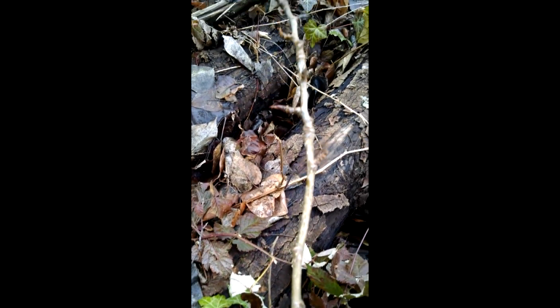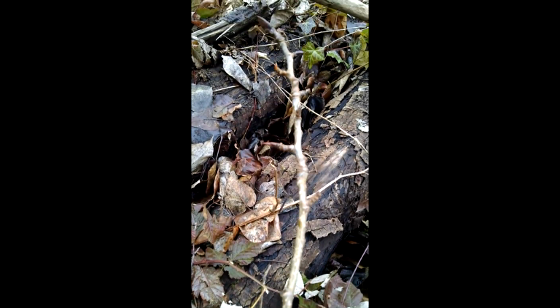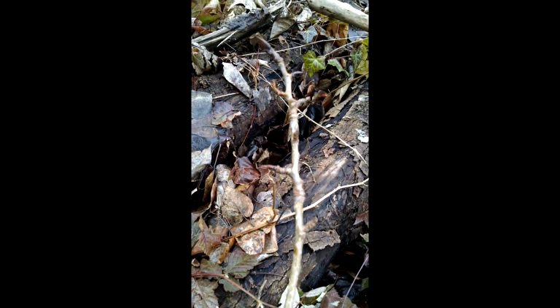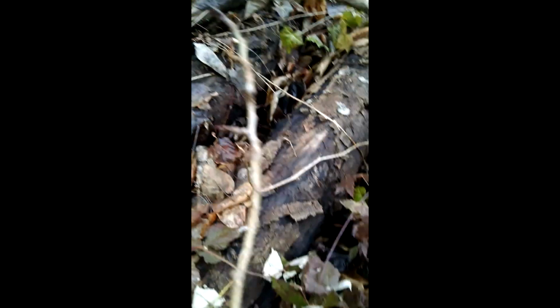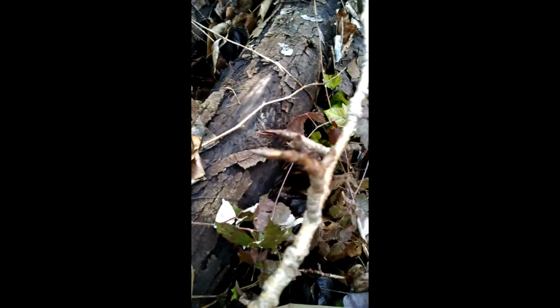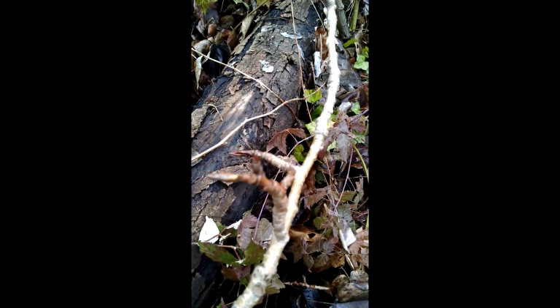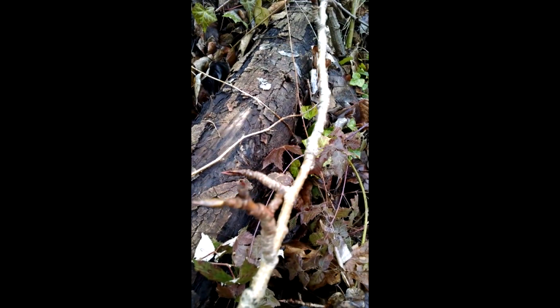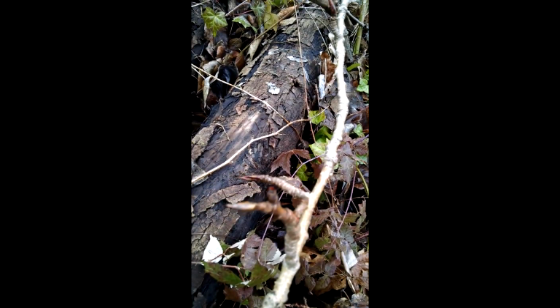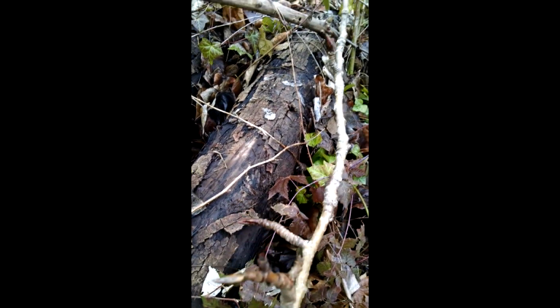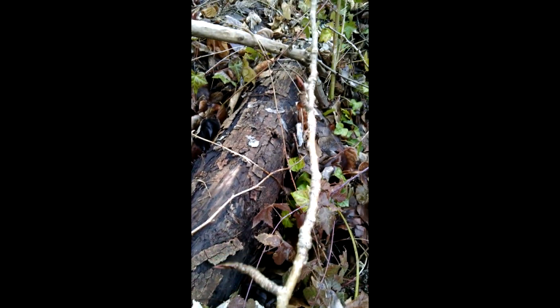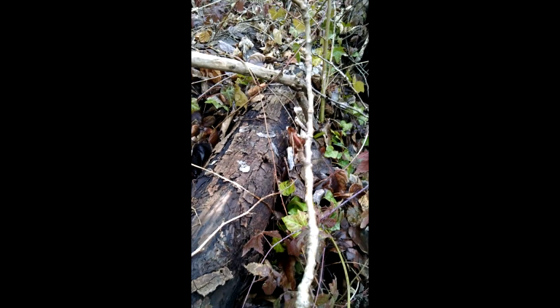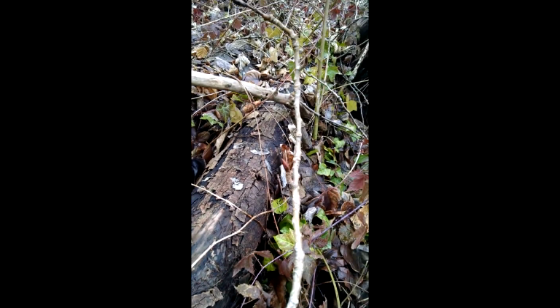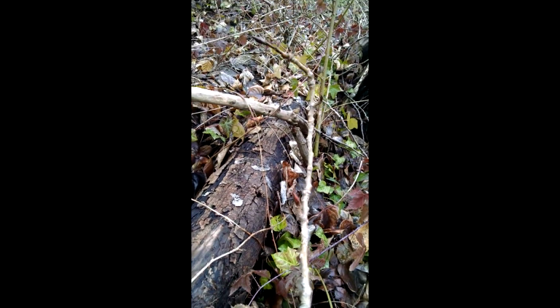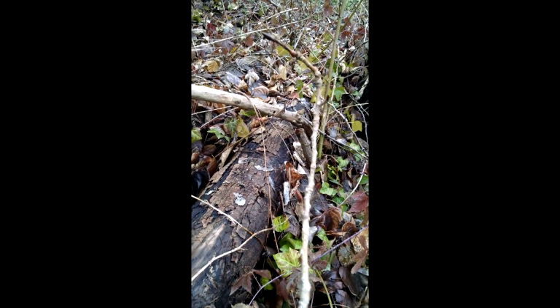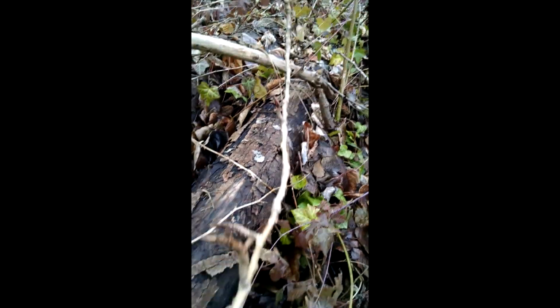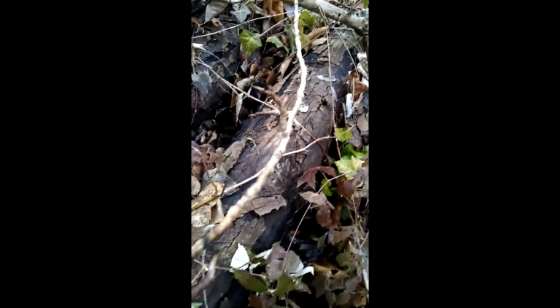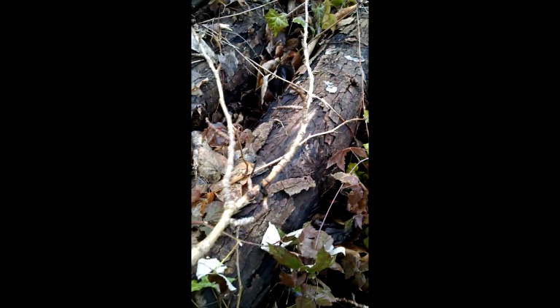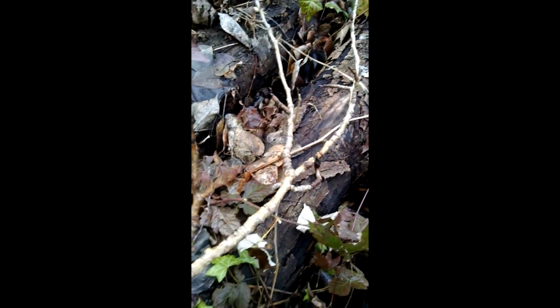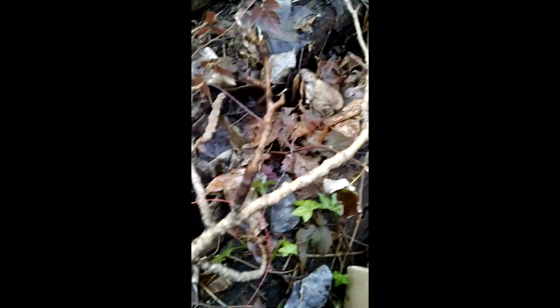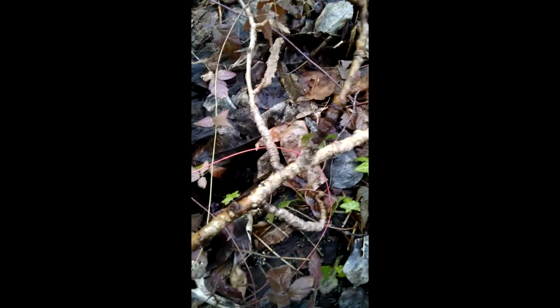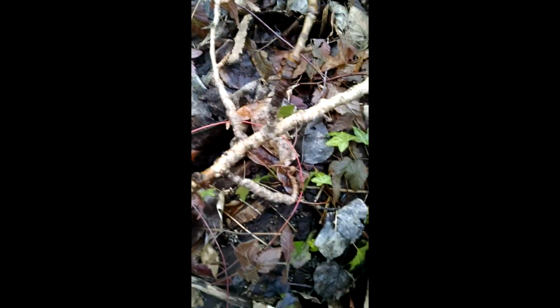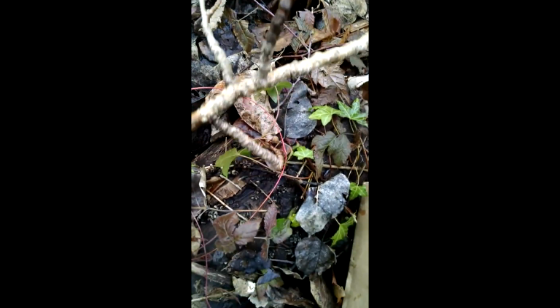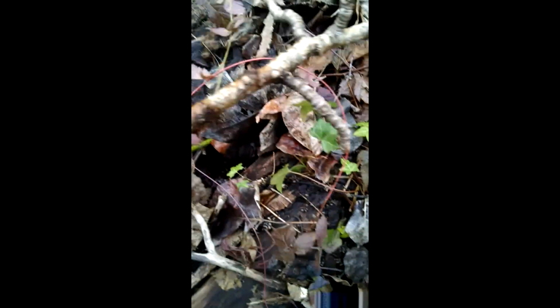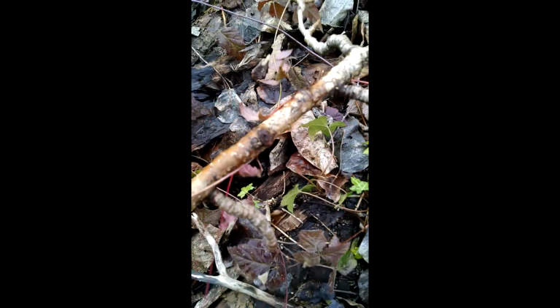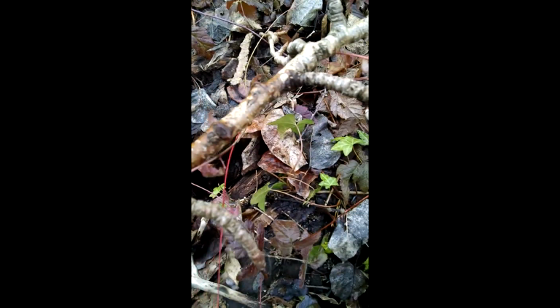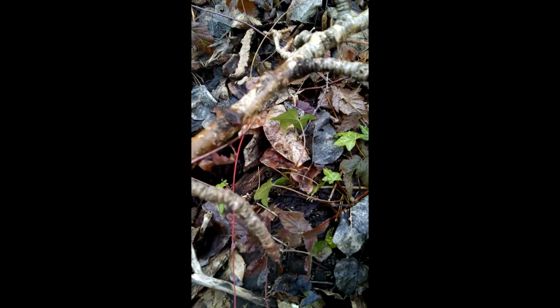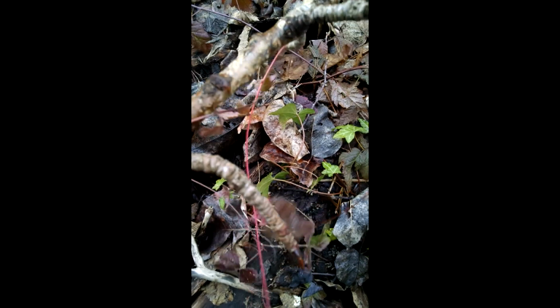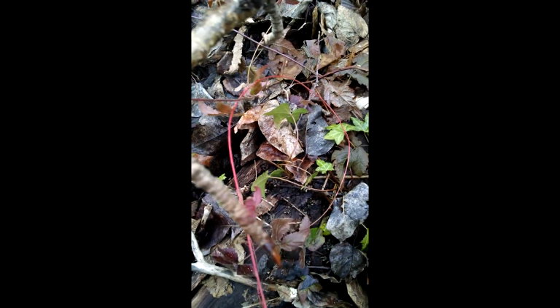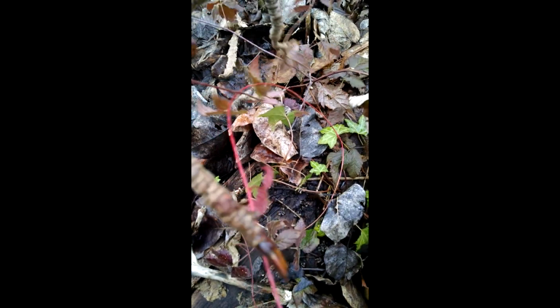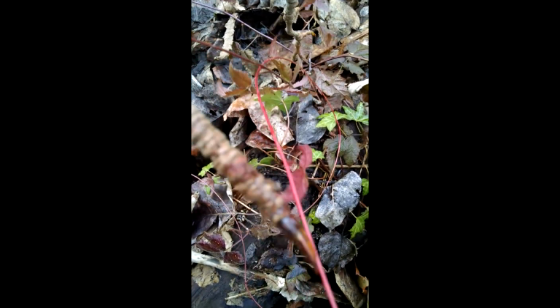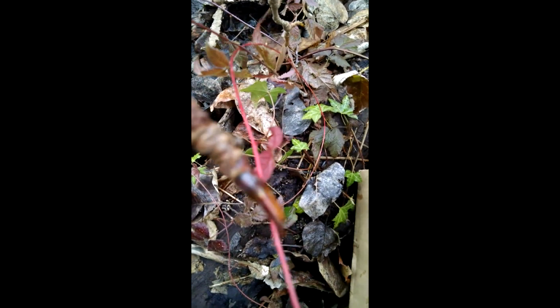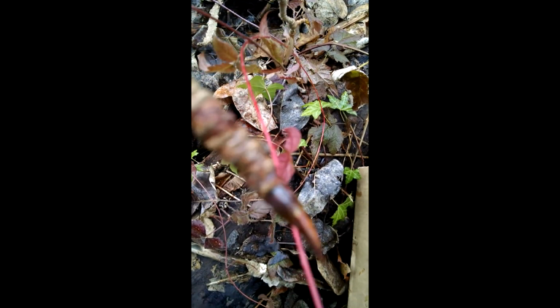You can see how many of them there are just on this one little limb that fell down — just a bunch of them. There's another one.